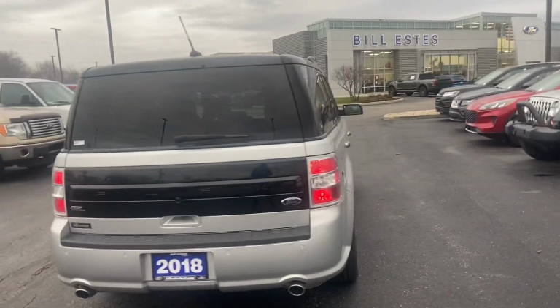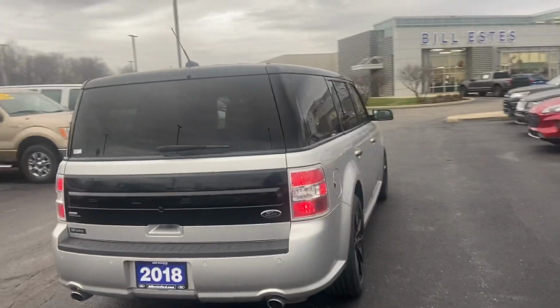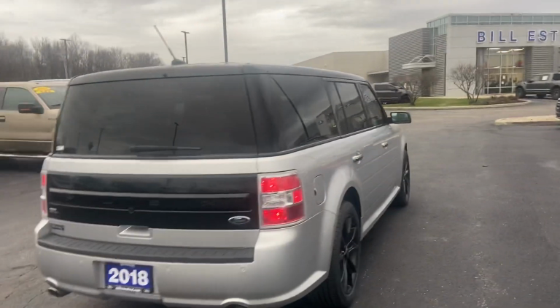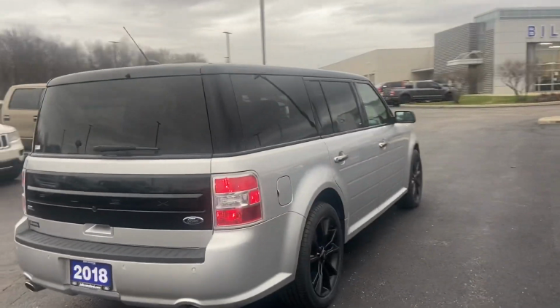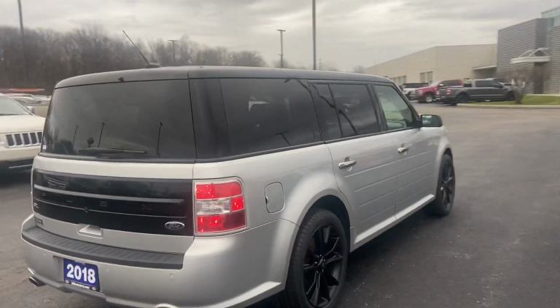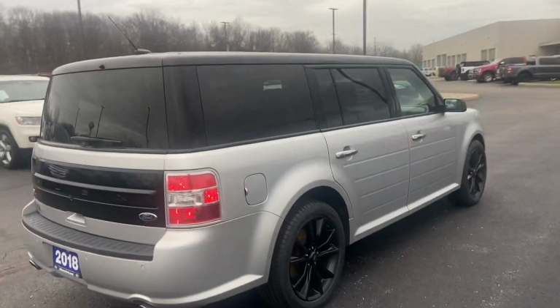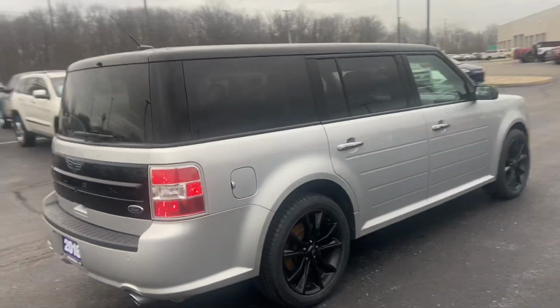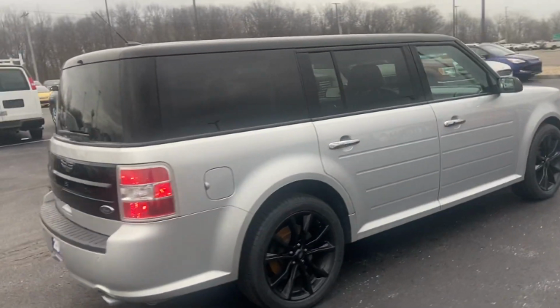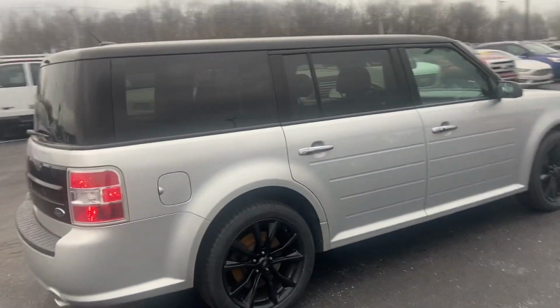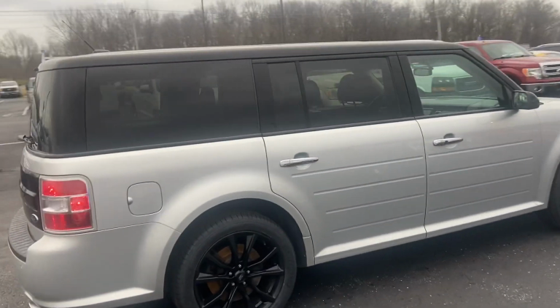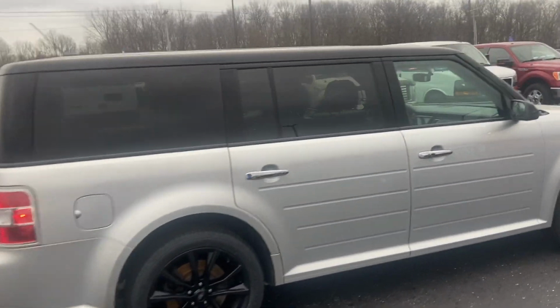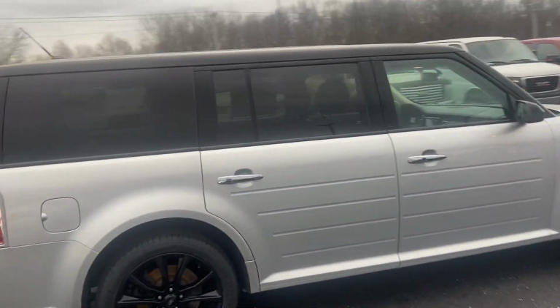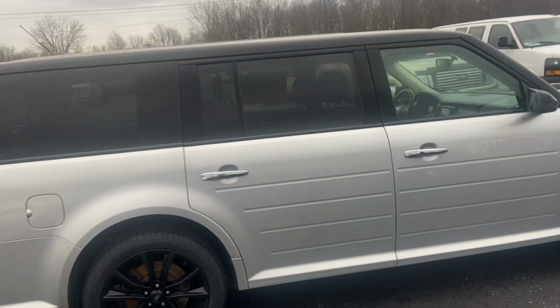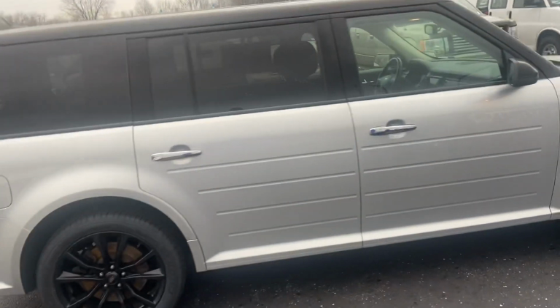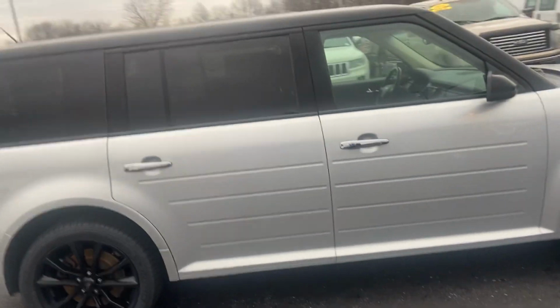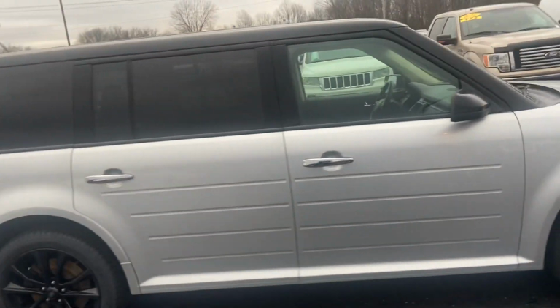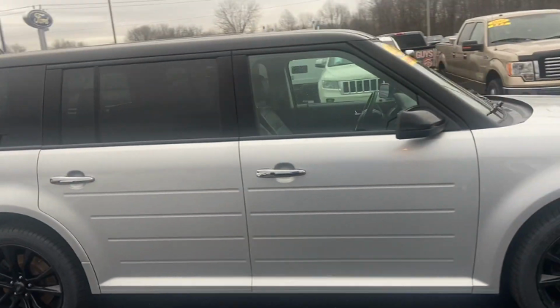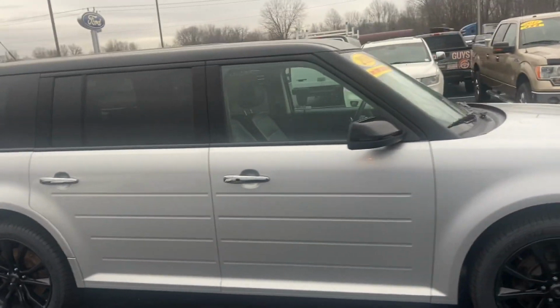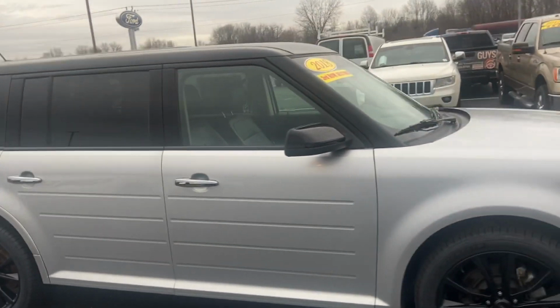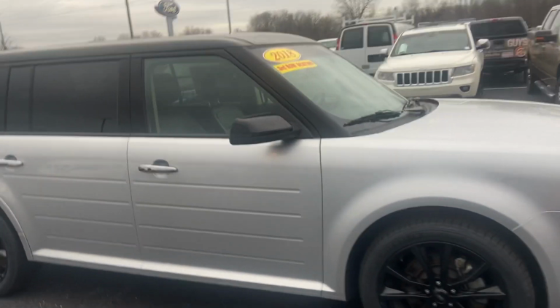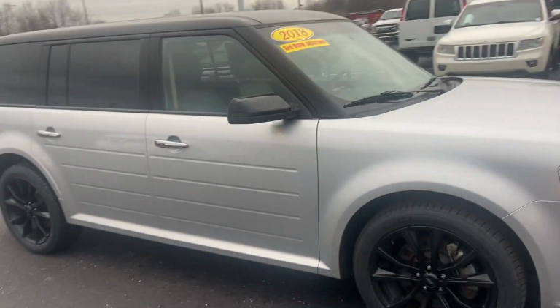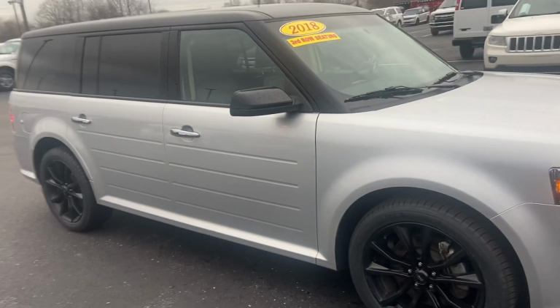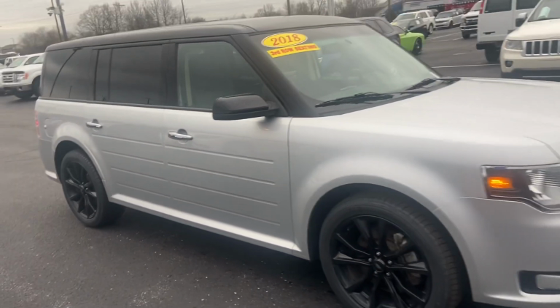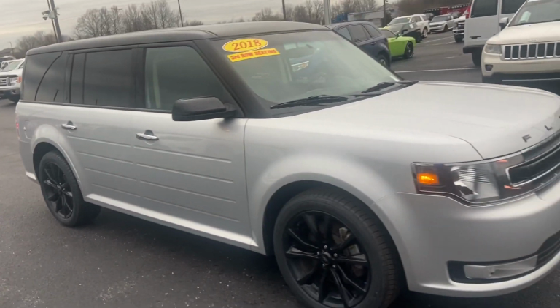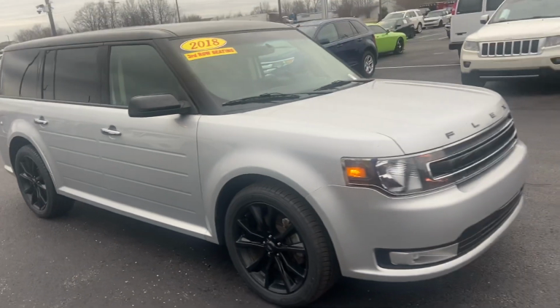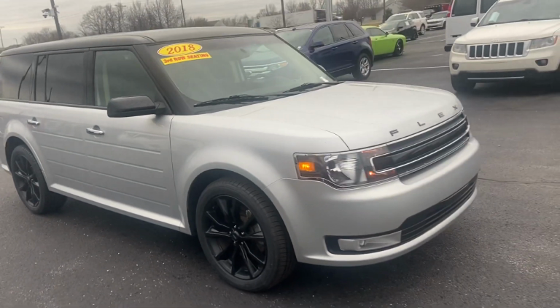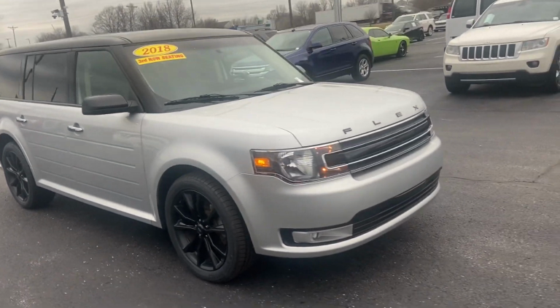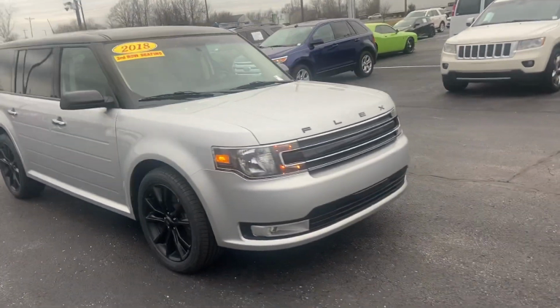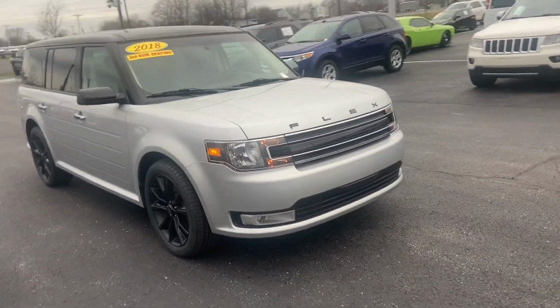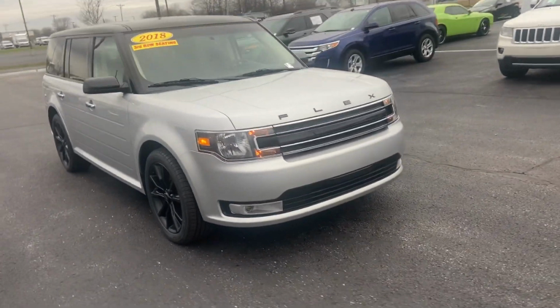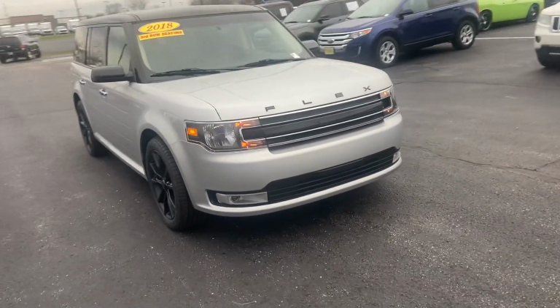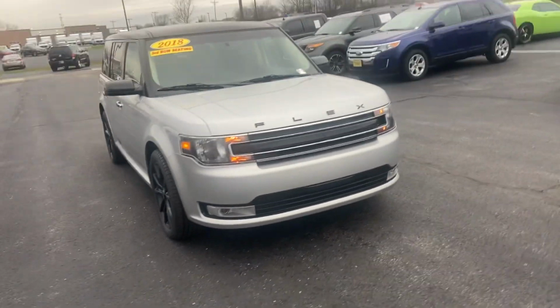Again, this is the 2018 Ford Flex. My name is Steve Angle at Bill Estes Ford, 317-852-2231.